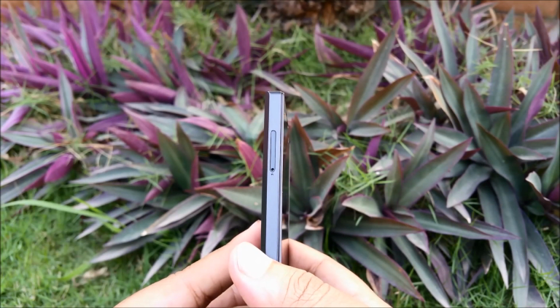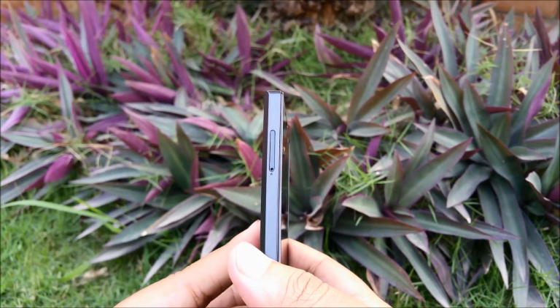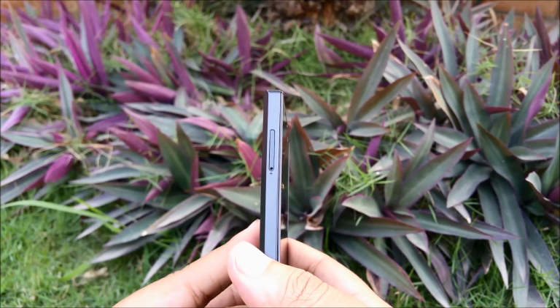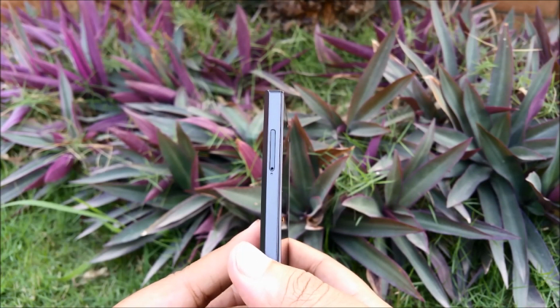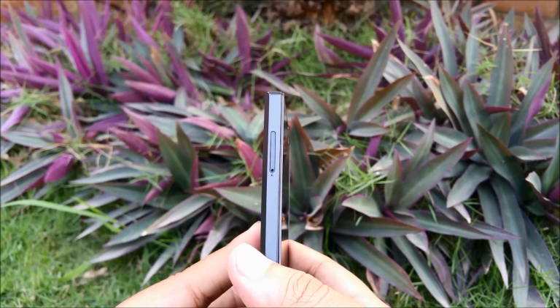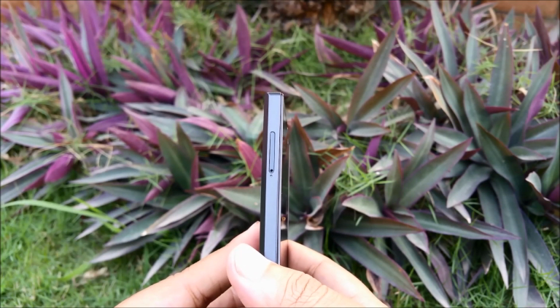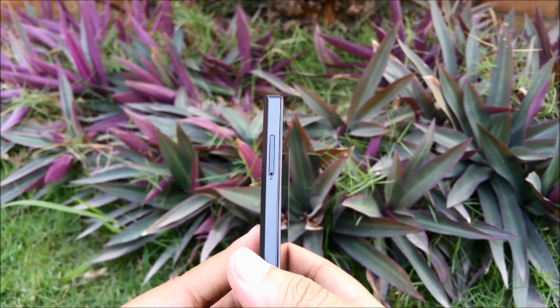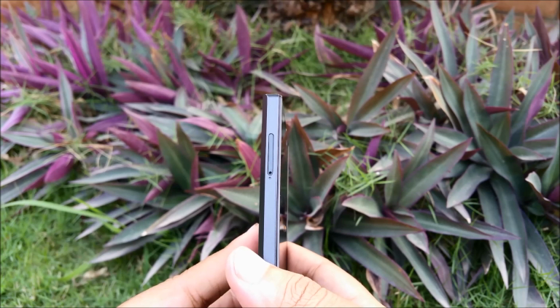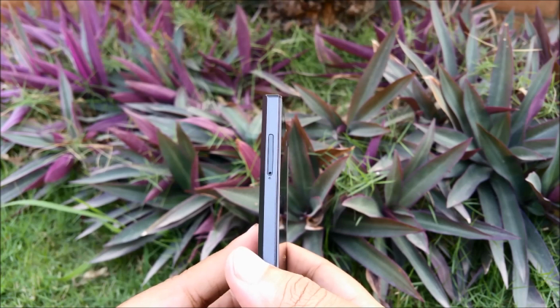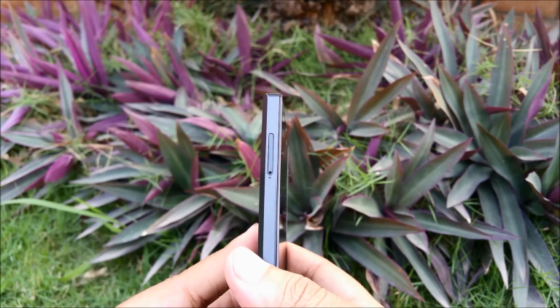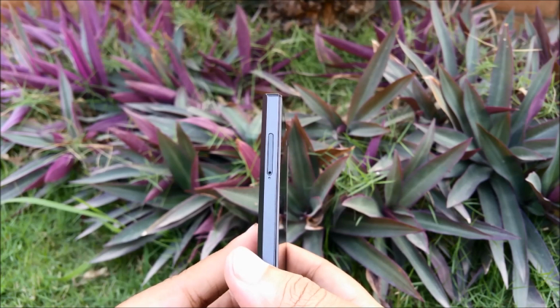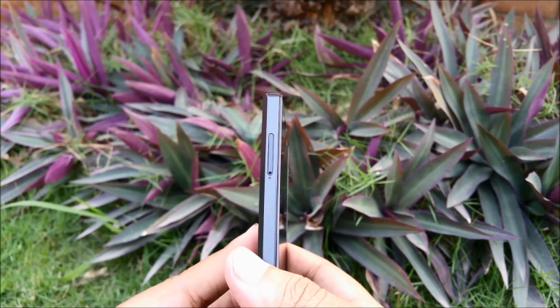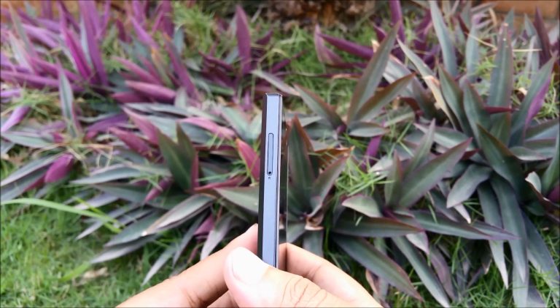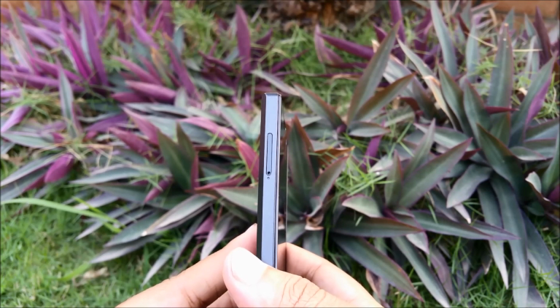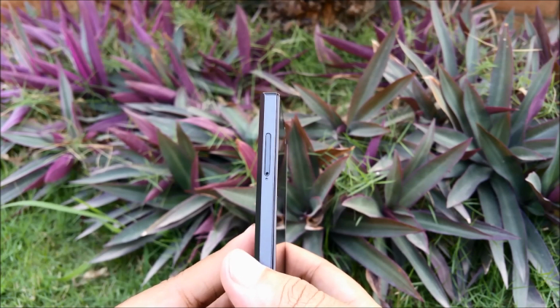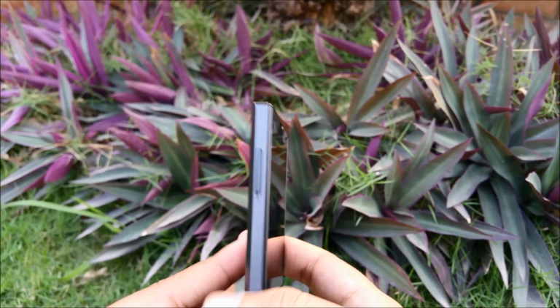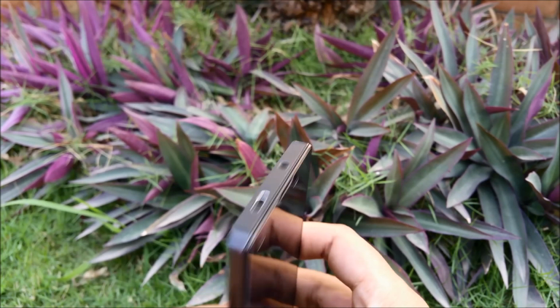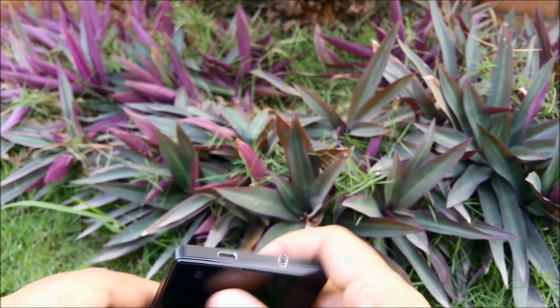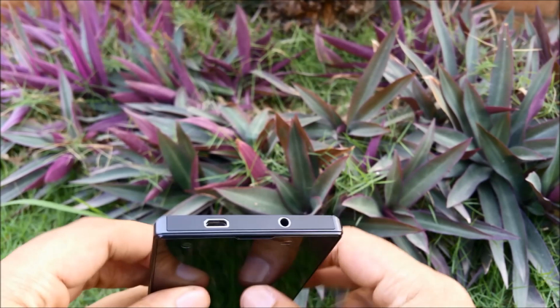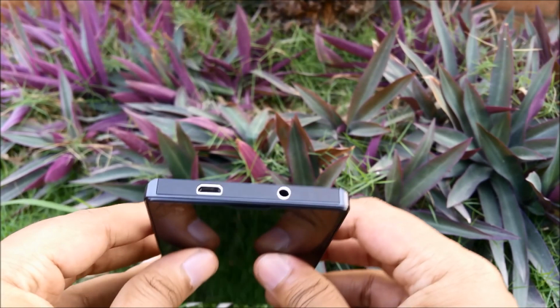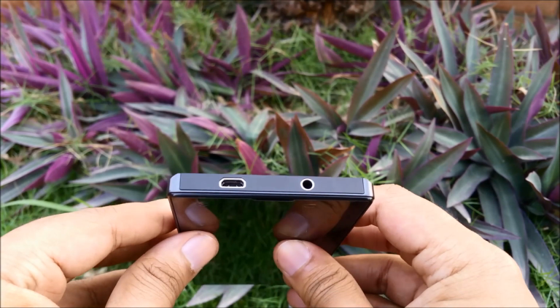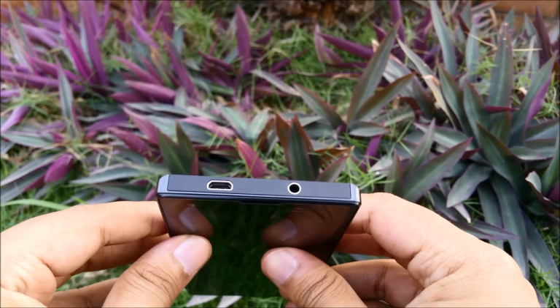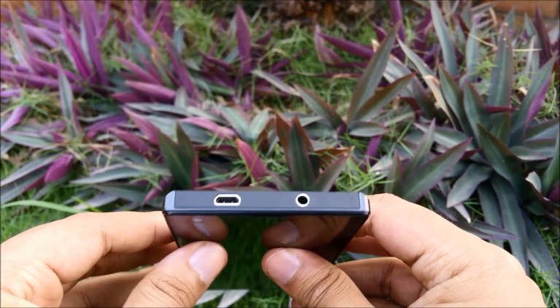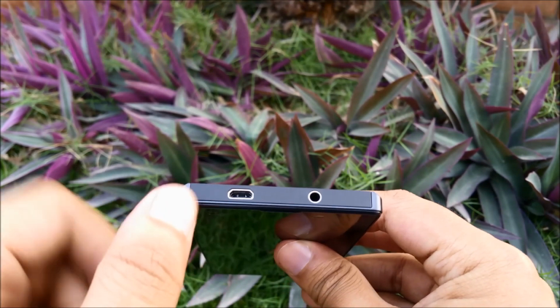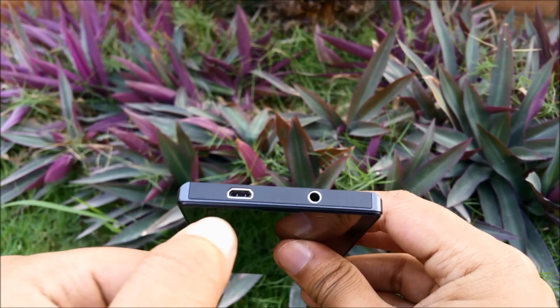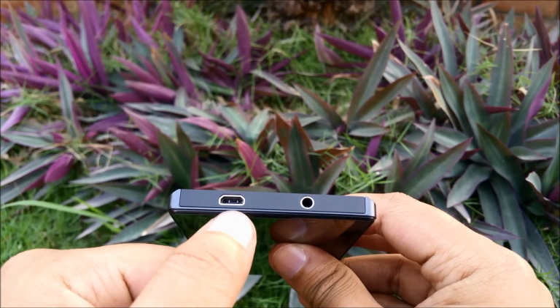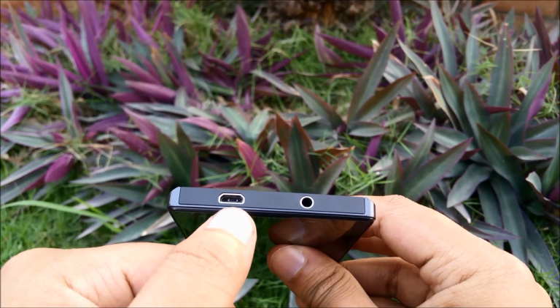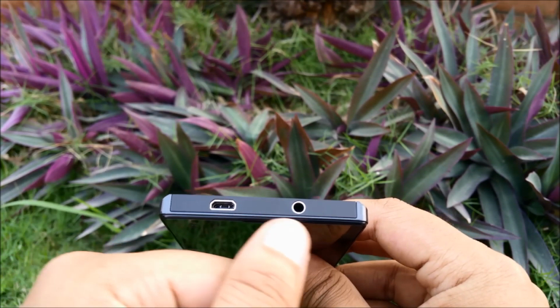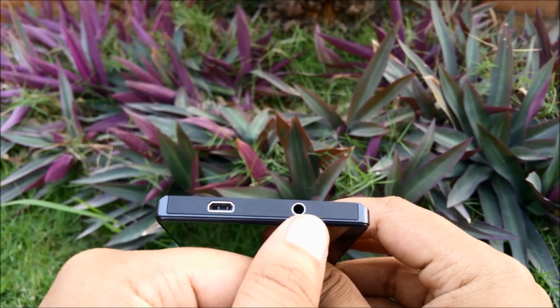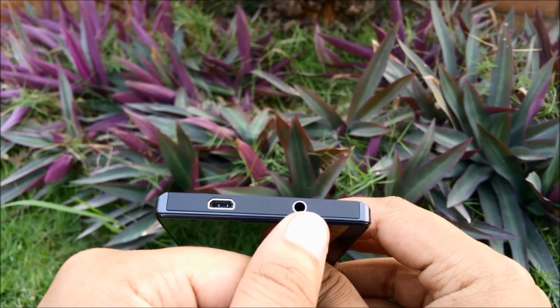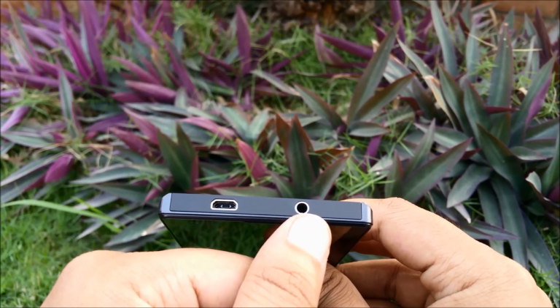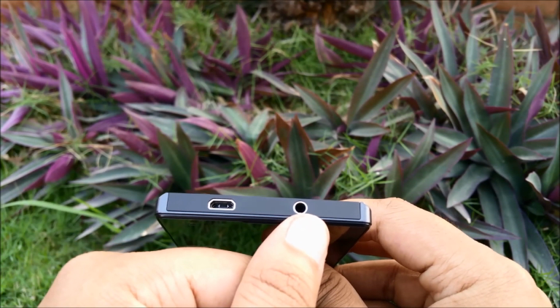On the left side of the device we have the micro SD card slot, which again has to be removed with the SIM ejector tool provided in the box. At the top of the device we have the micro USB port as well as the 3.5mm headset jack.